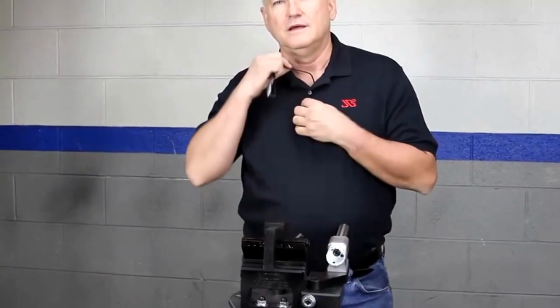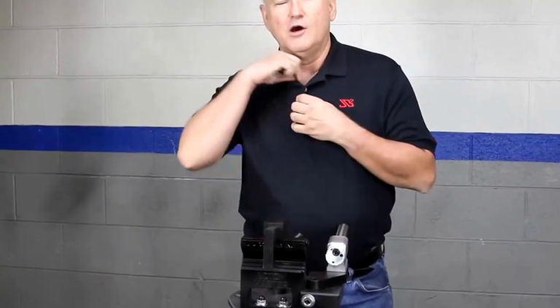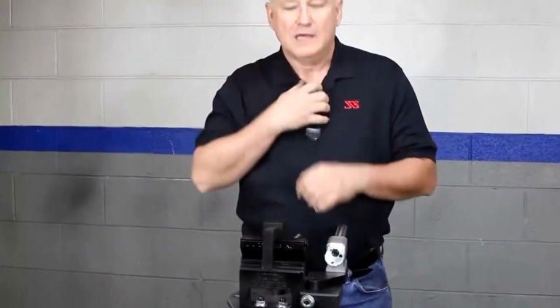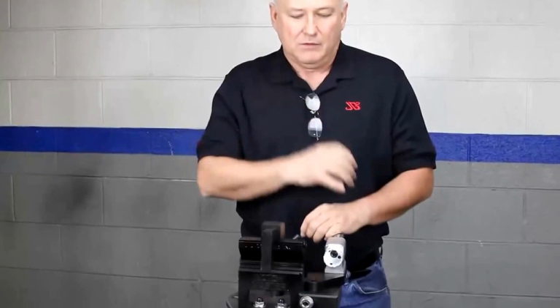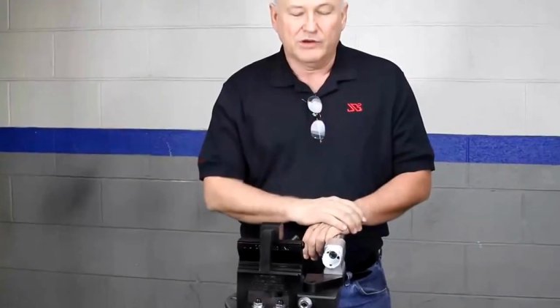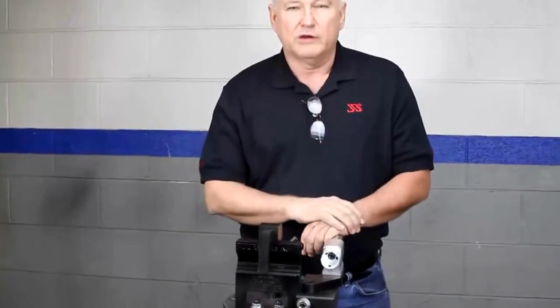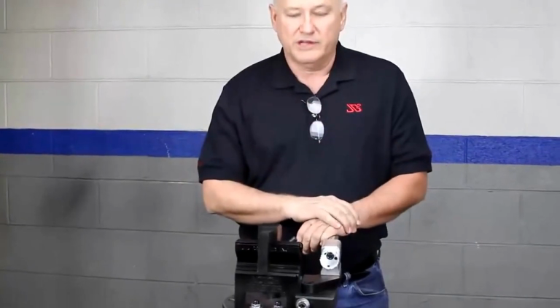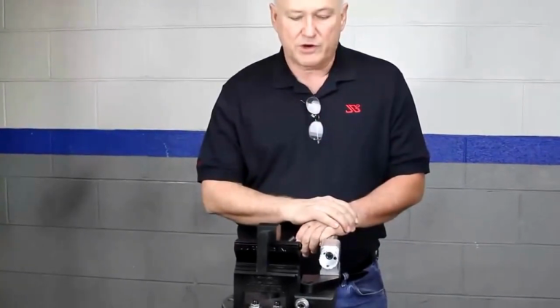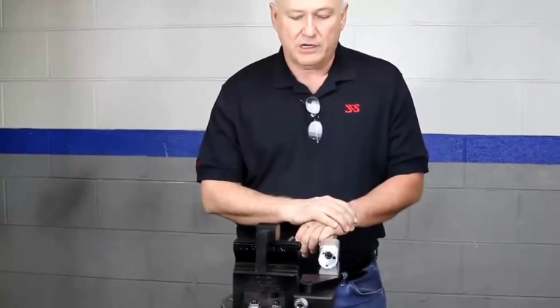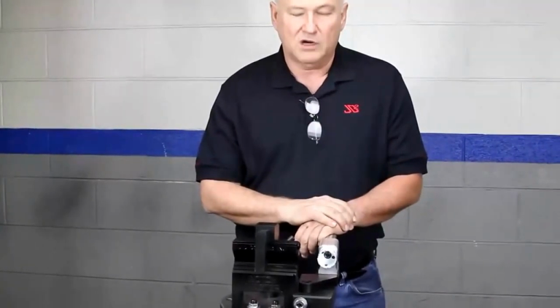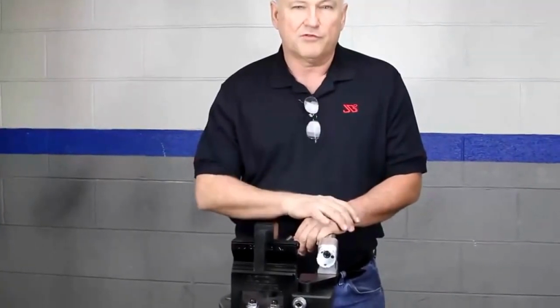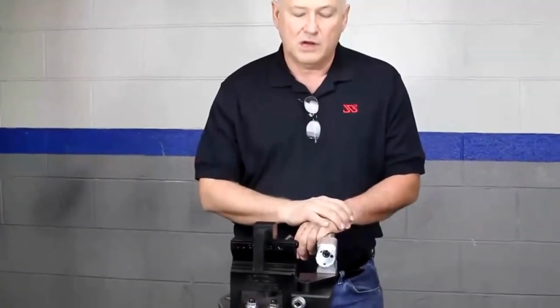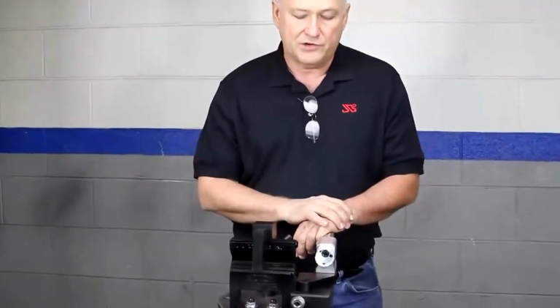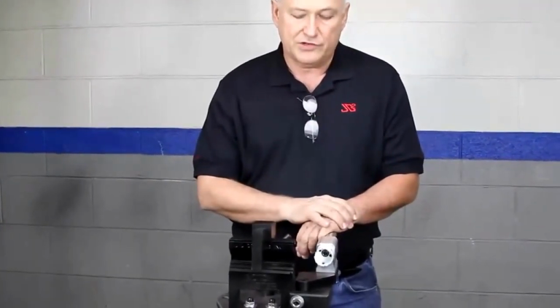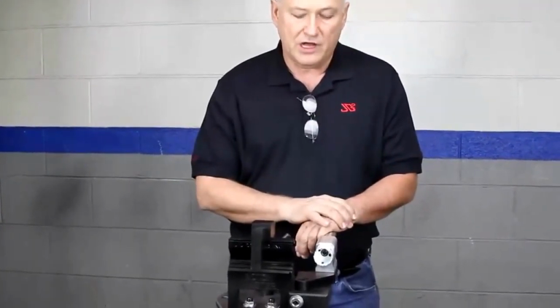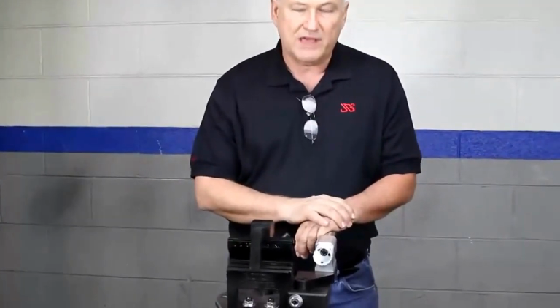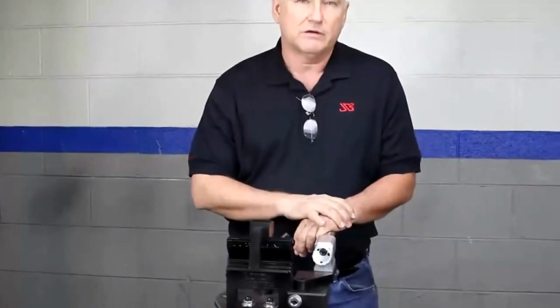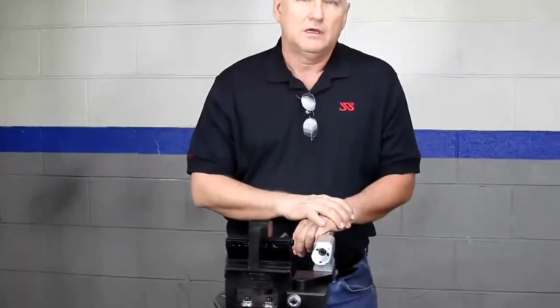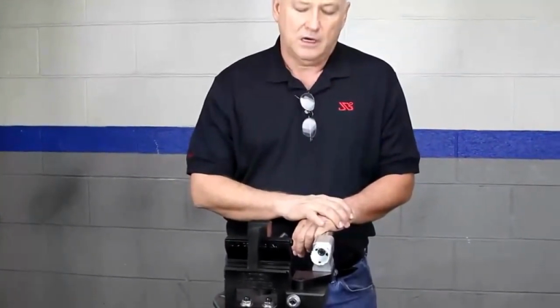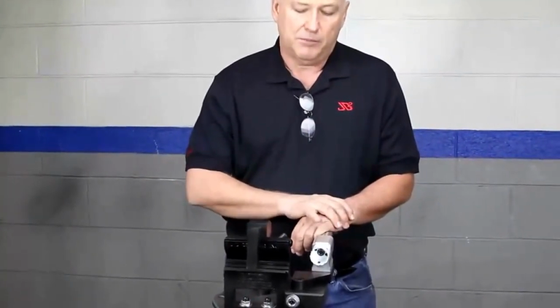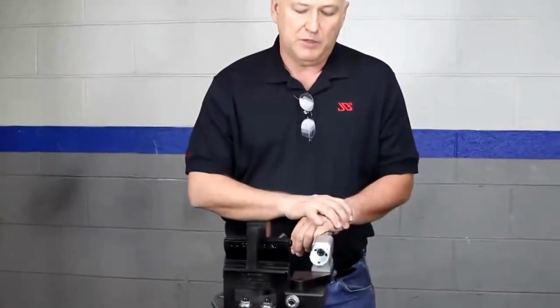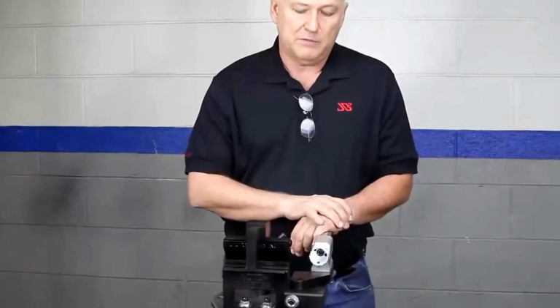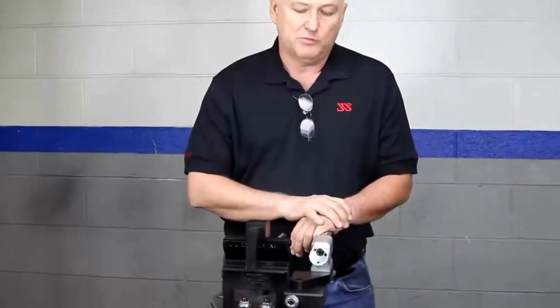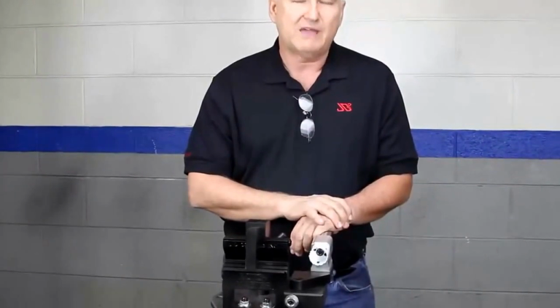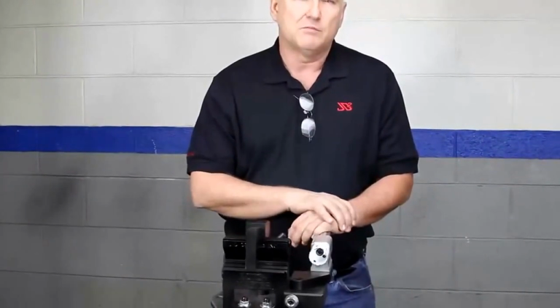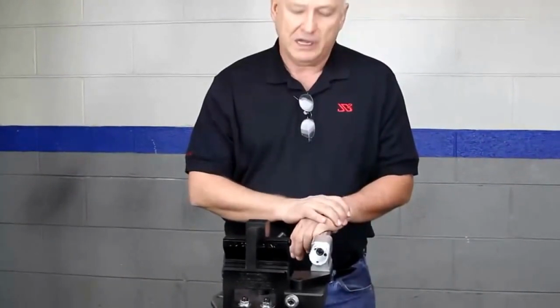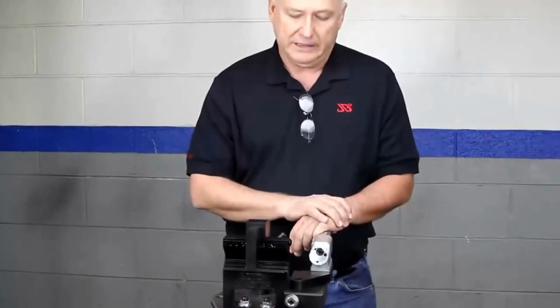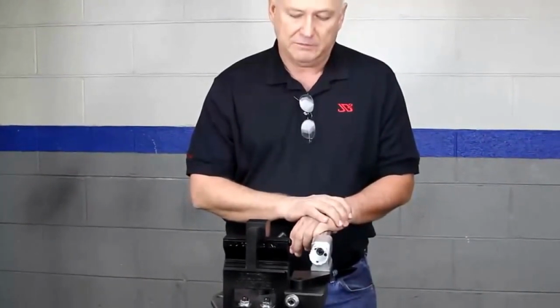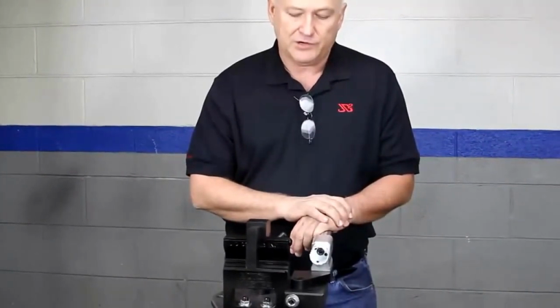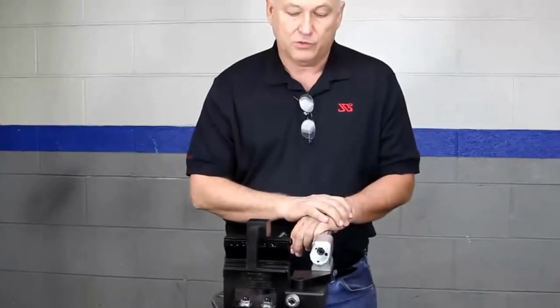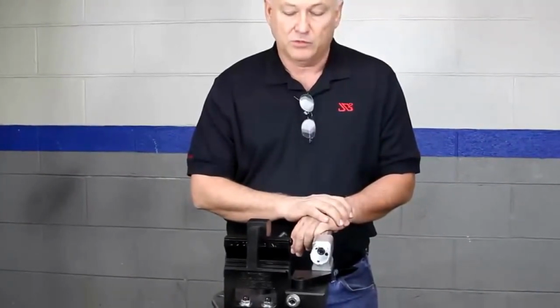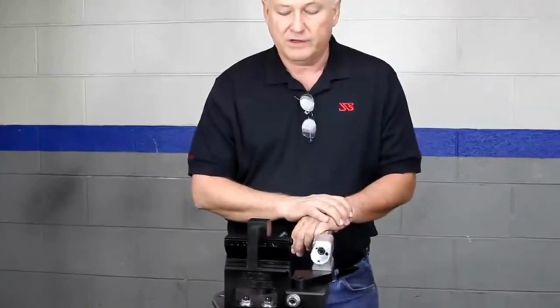Hello. What we're going to do here, we're going to demonstrate one of our three notchers. This is the Notchmaster — probably the most bang for the buck notcher in the world, we feel.